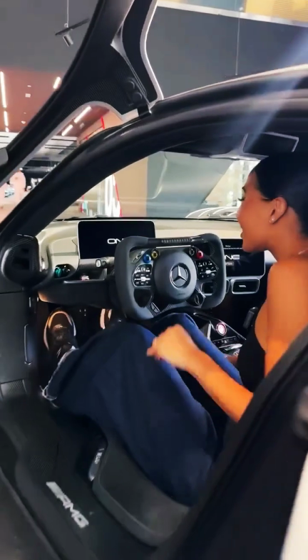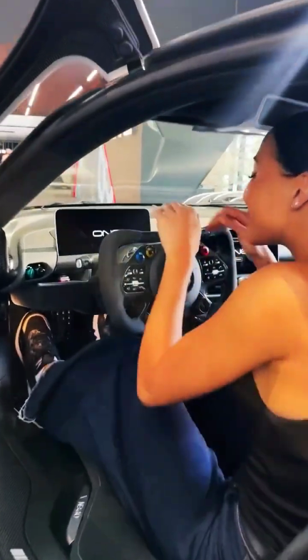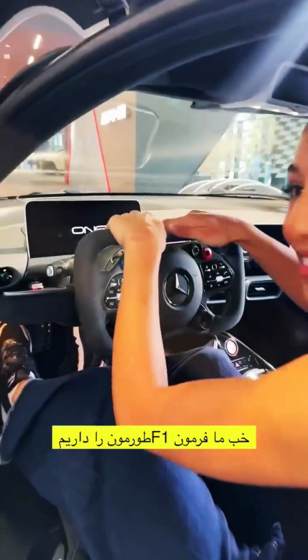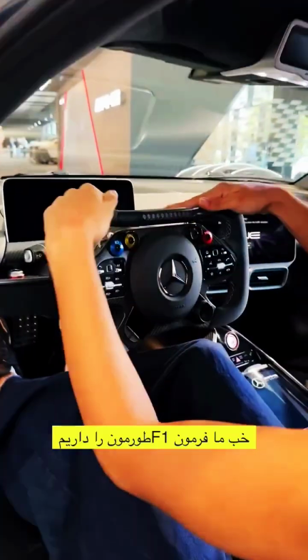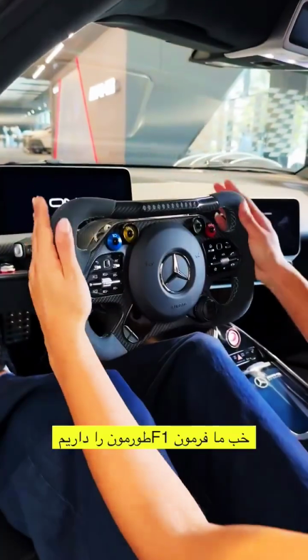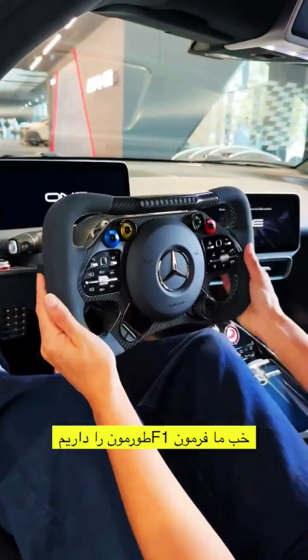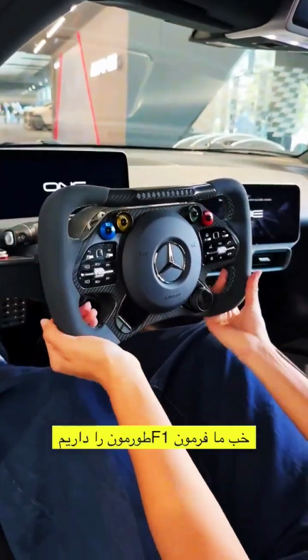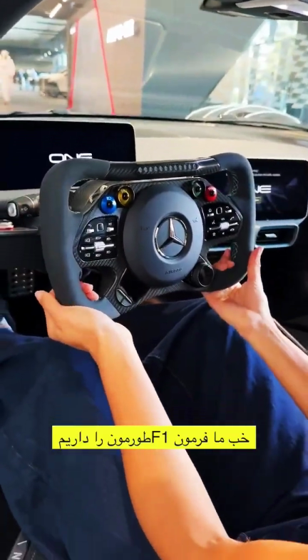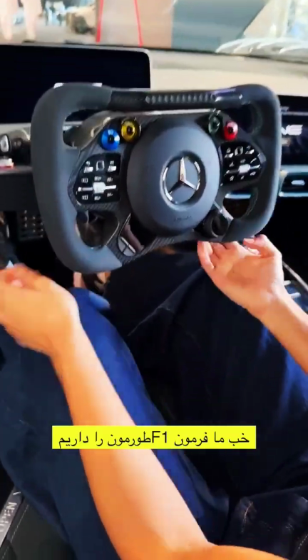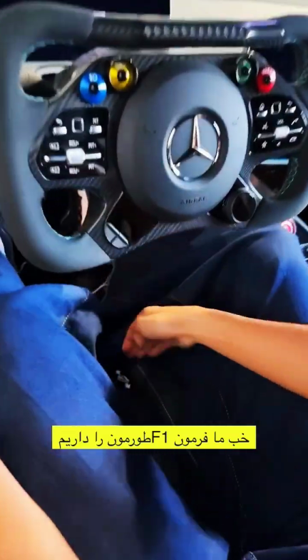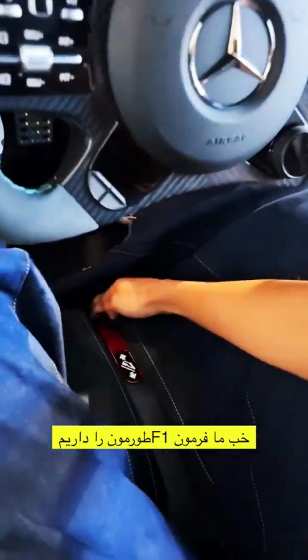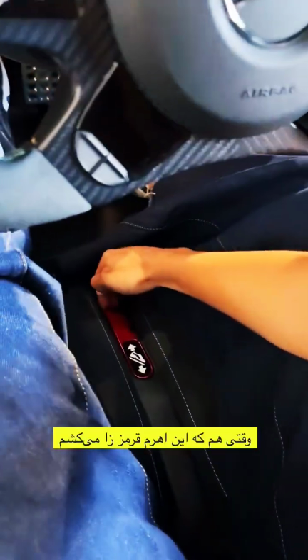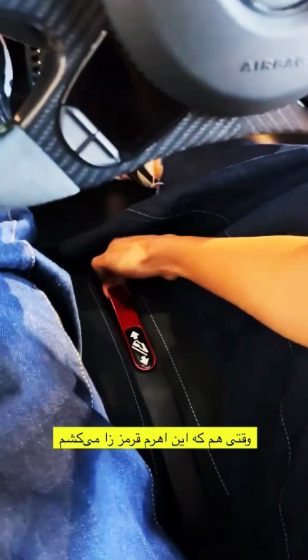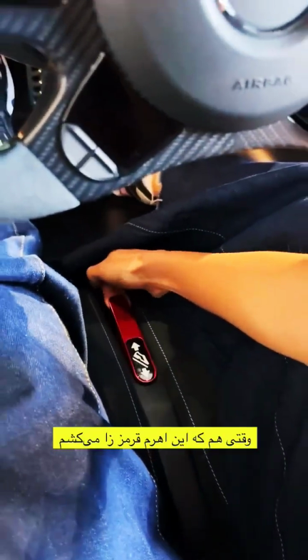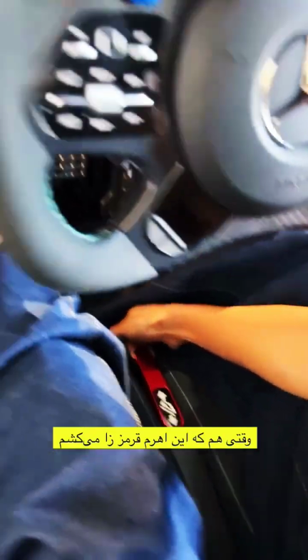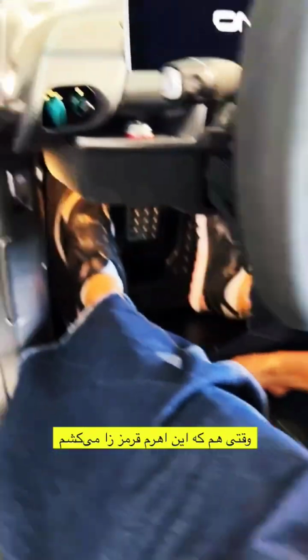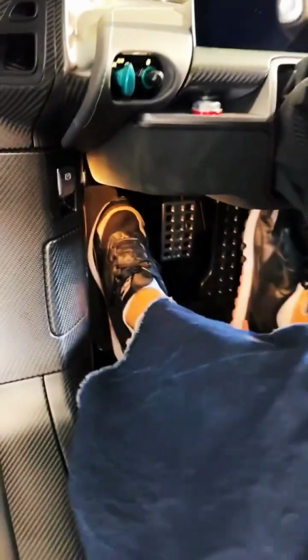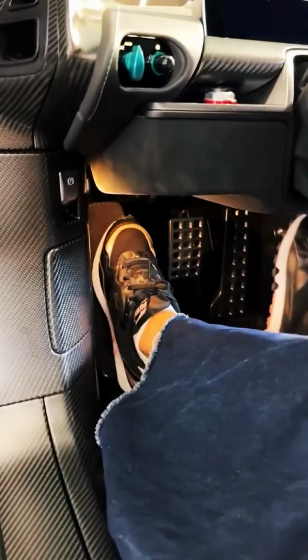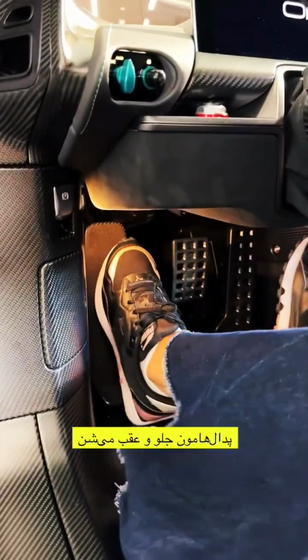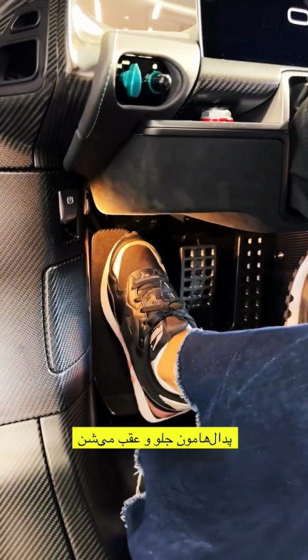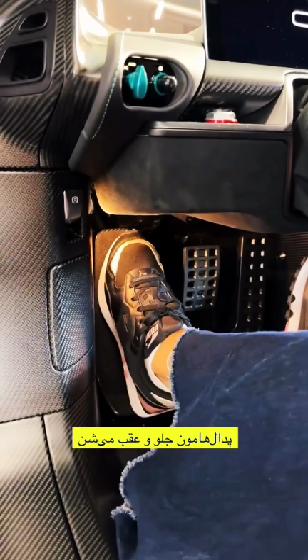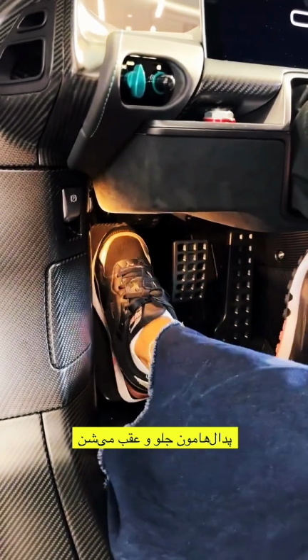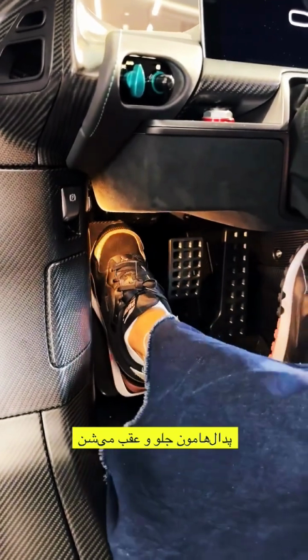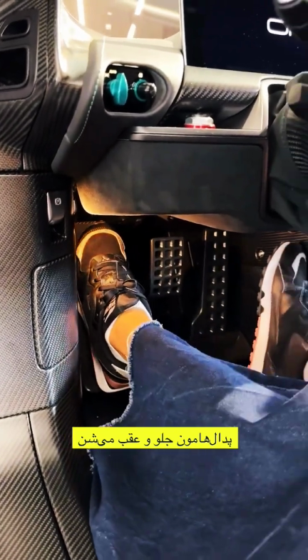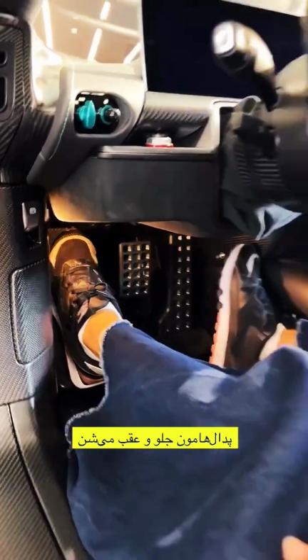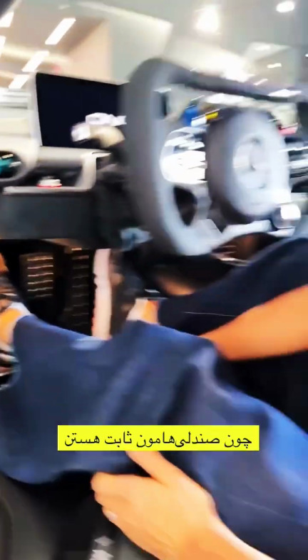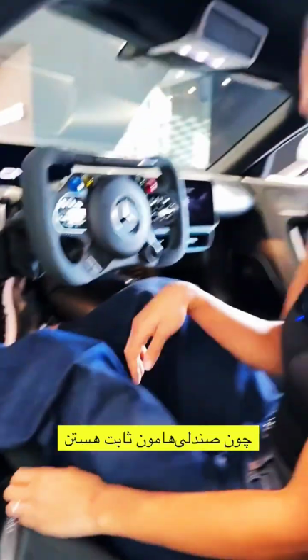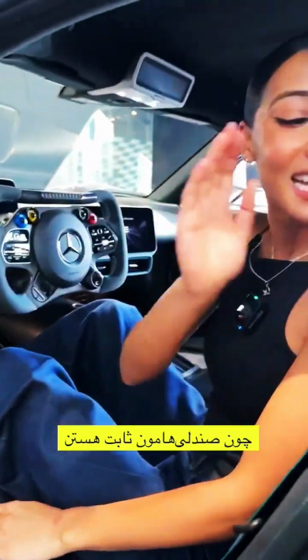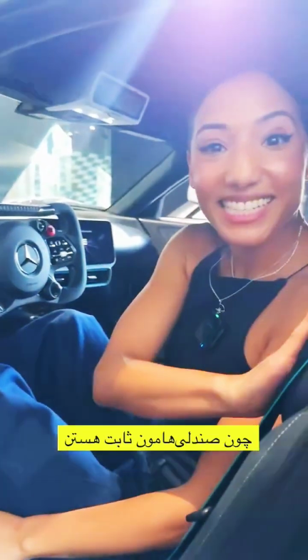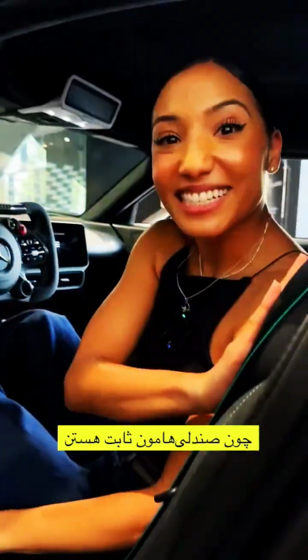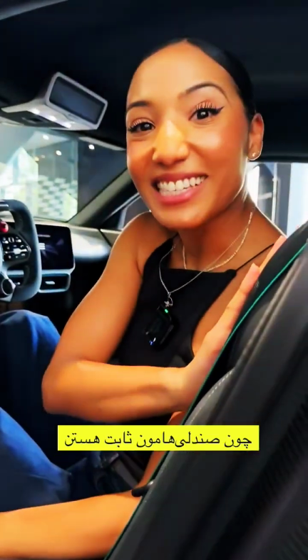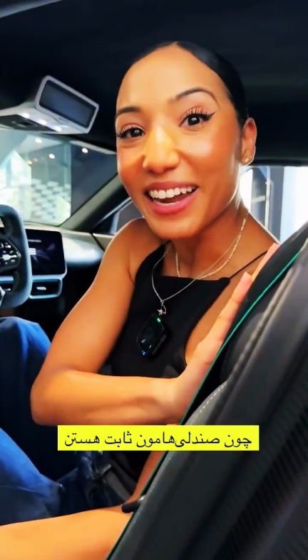We've got our F1-style steering wheel. When I pull this red lever, our pedals move forward and back — that's because our seat is fixed in place.